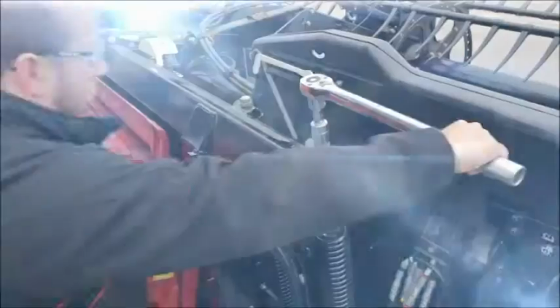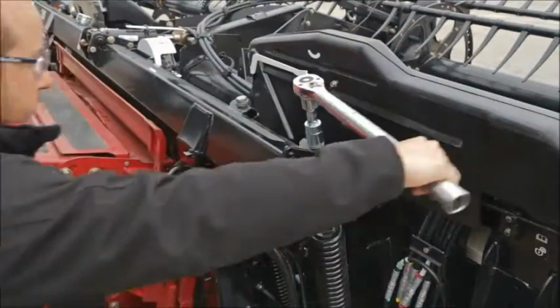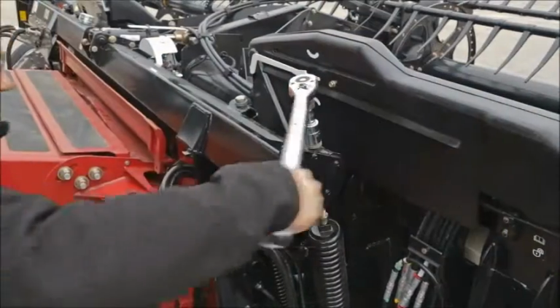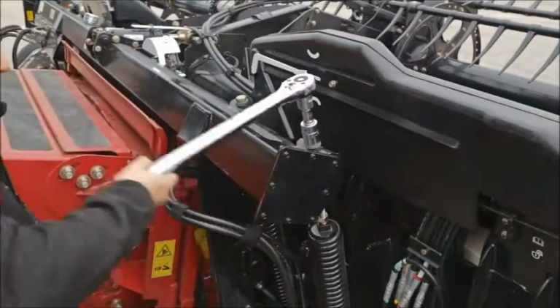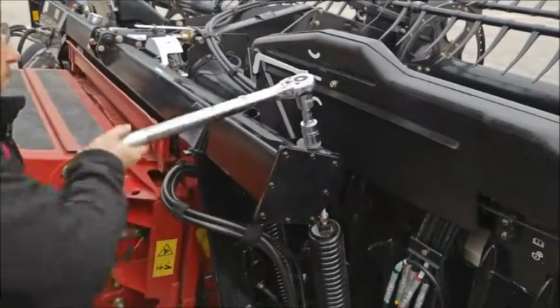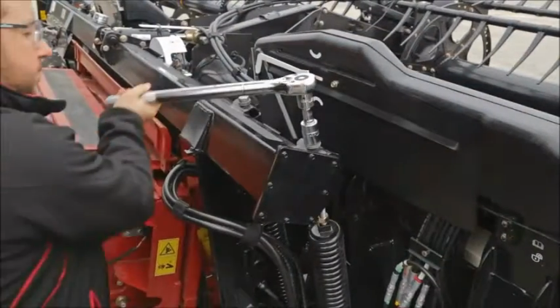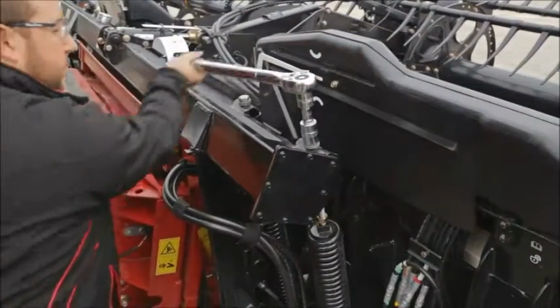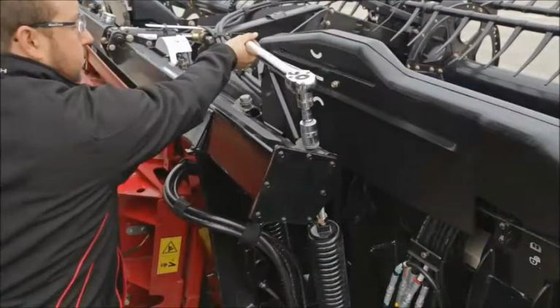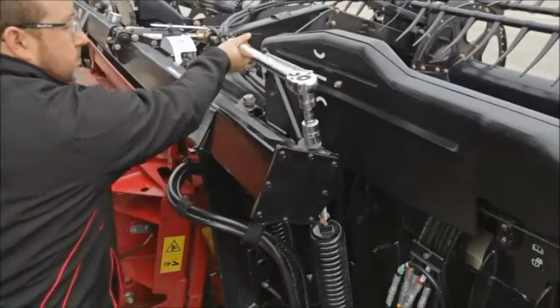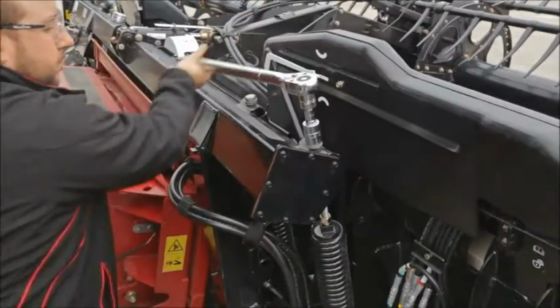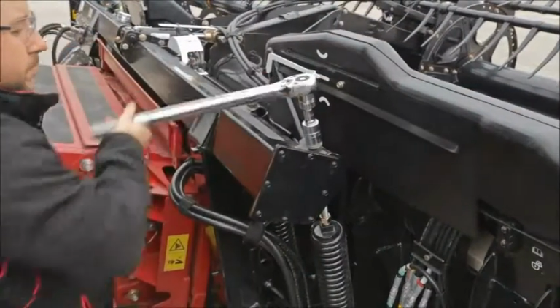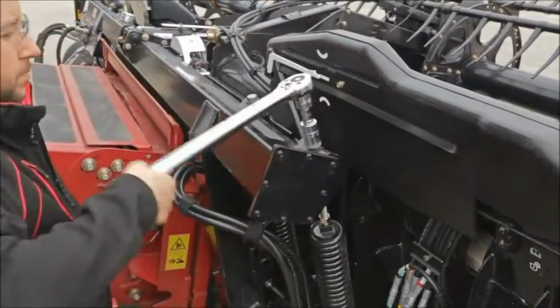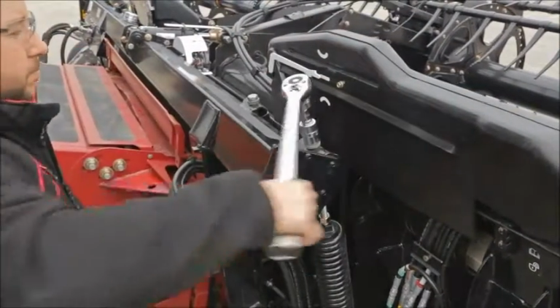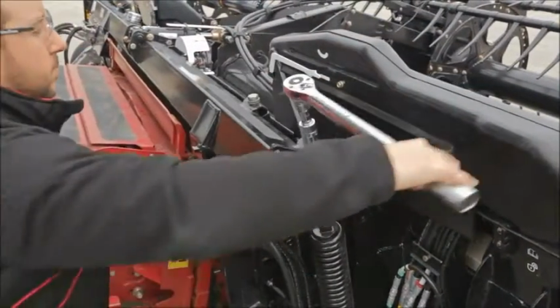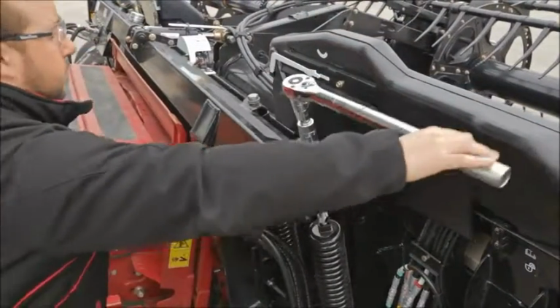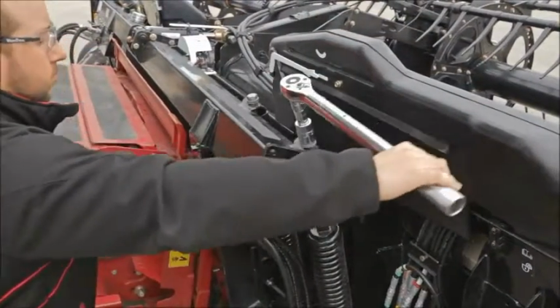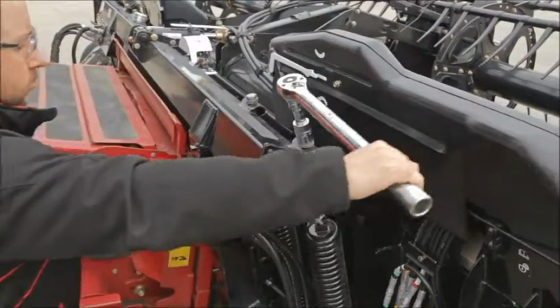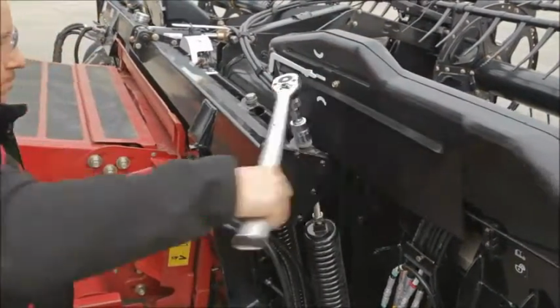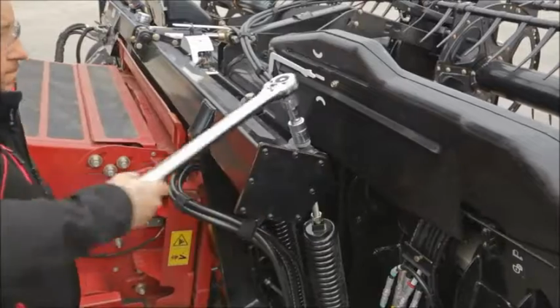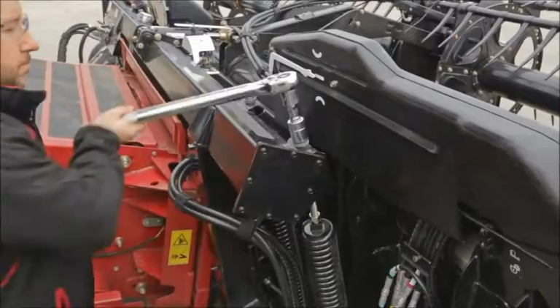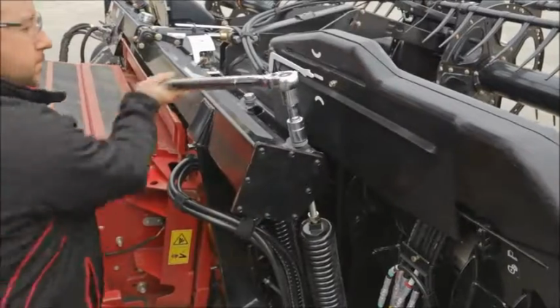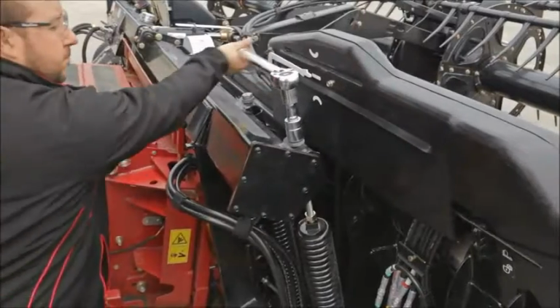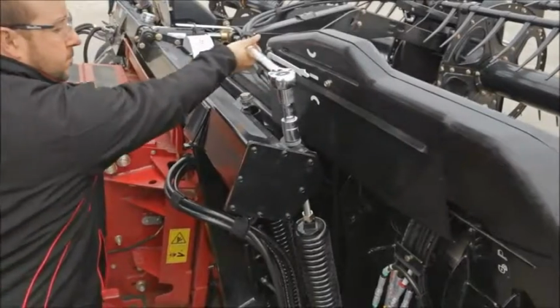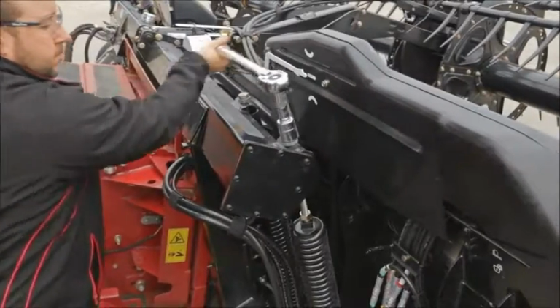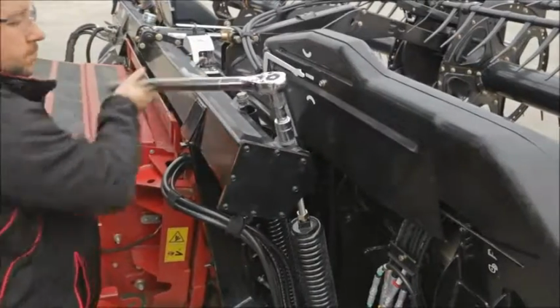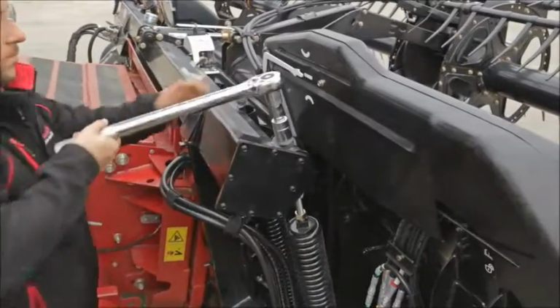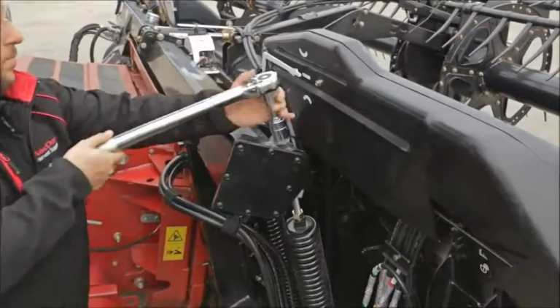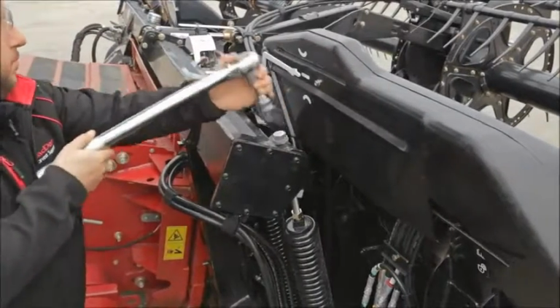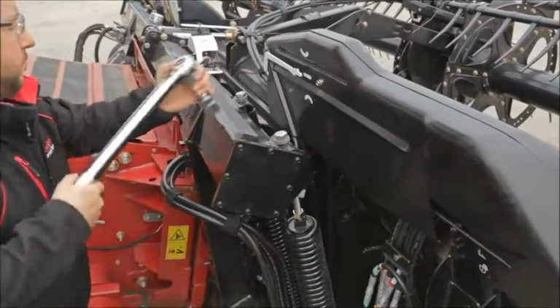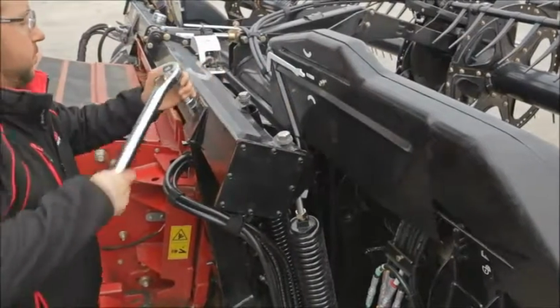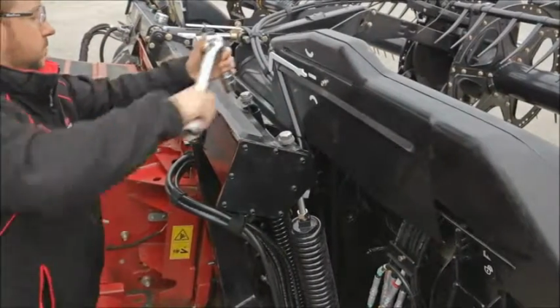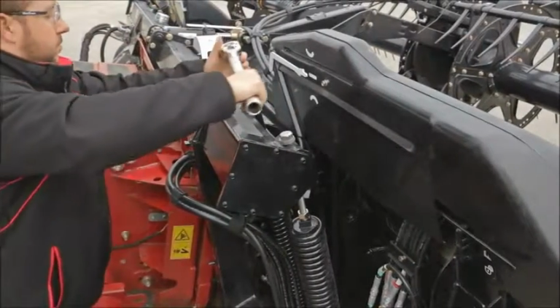If the wrench reading is too high, then apply more tension to the float springs by loosening the lock nuts and turning clockwise on both bolts evenly.